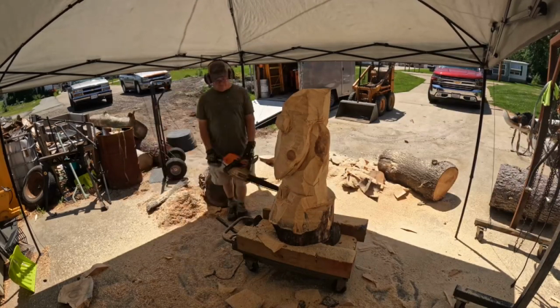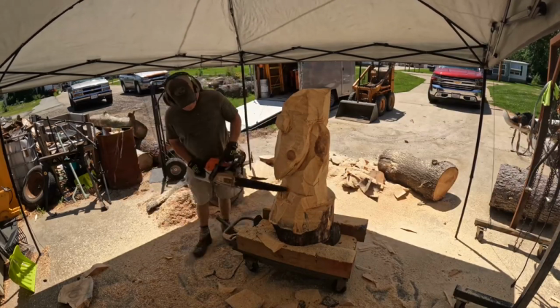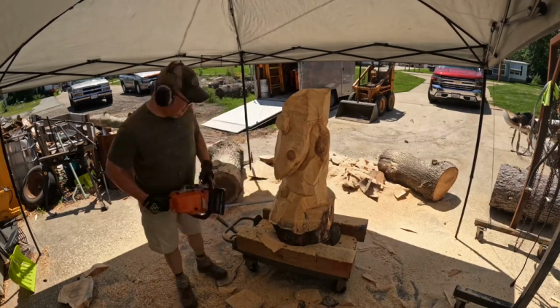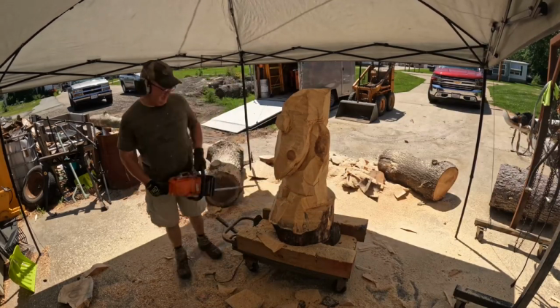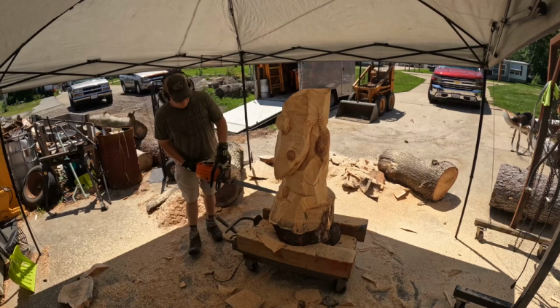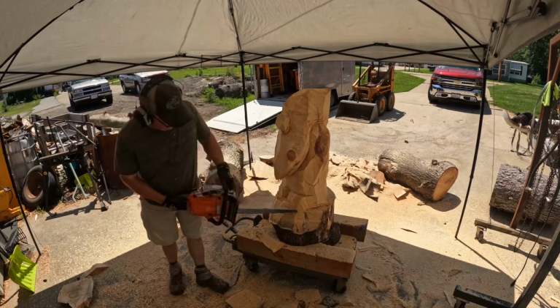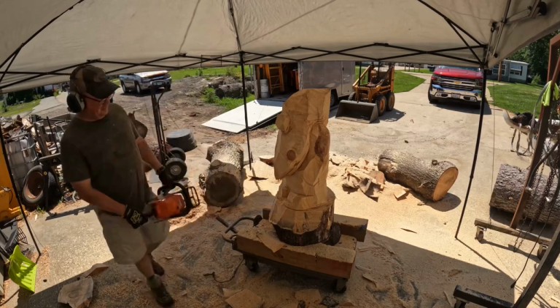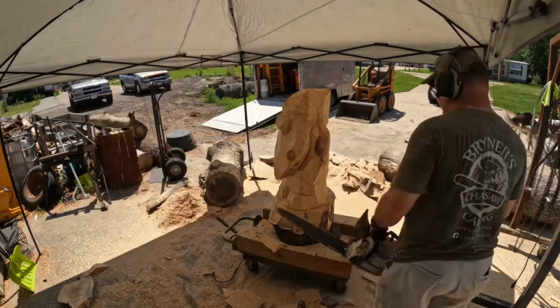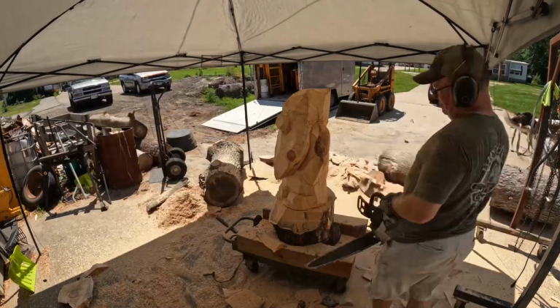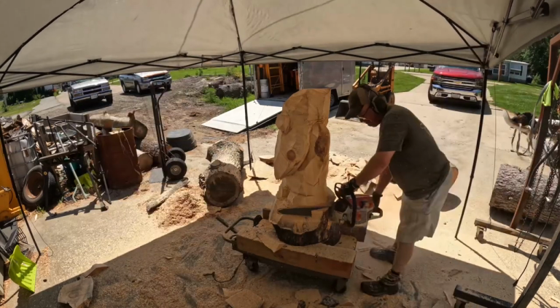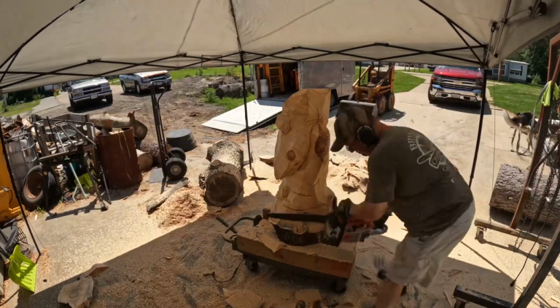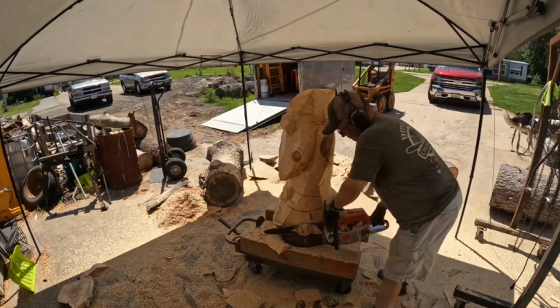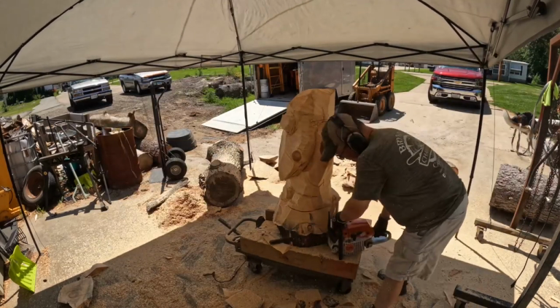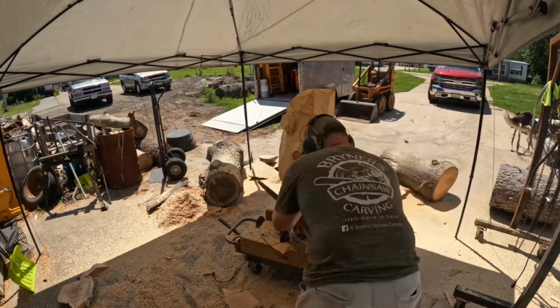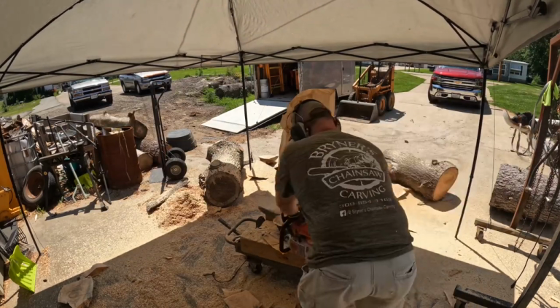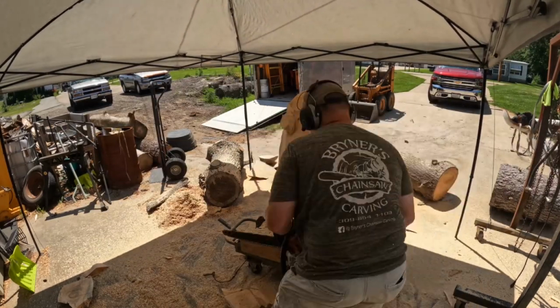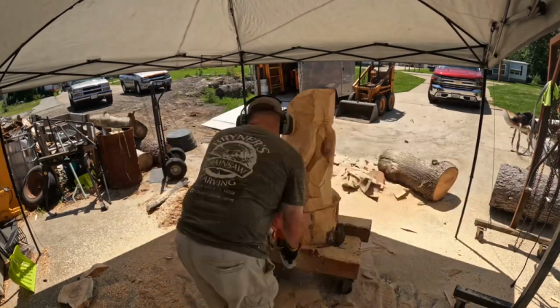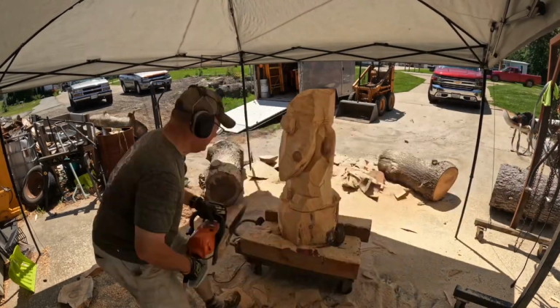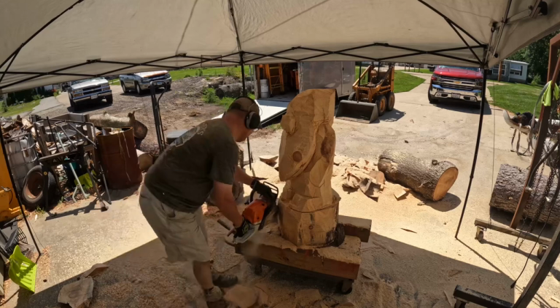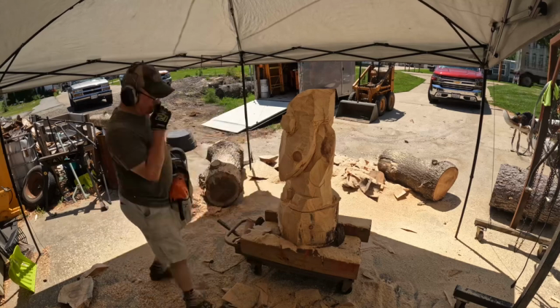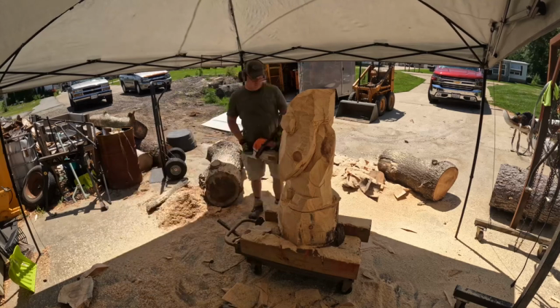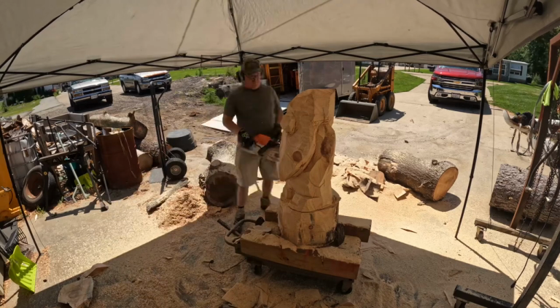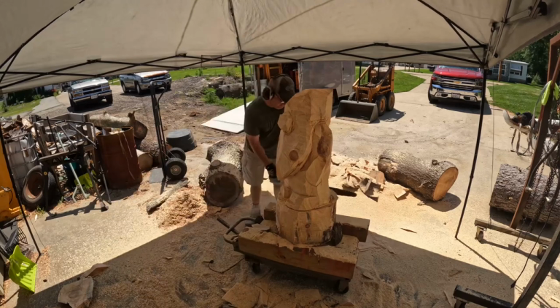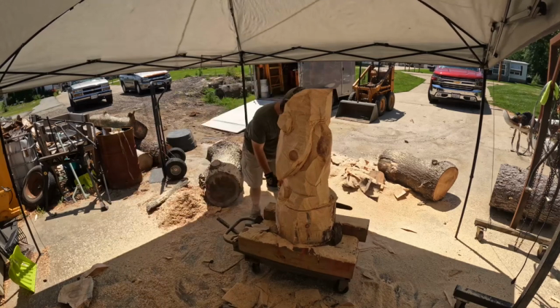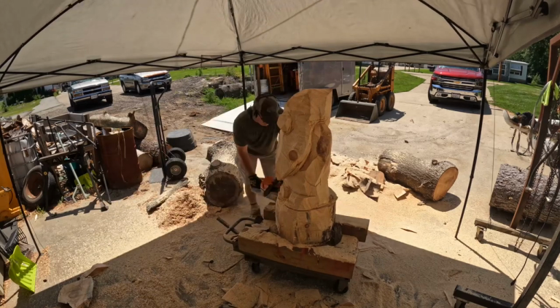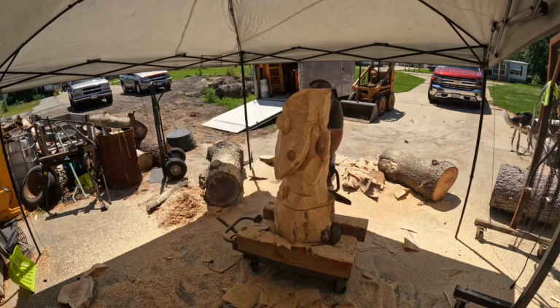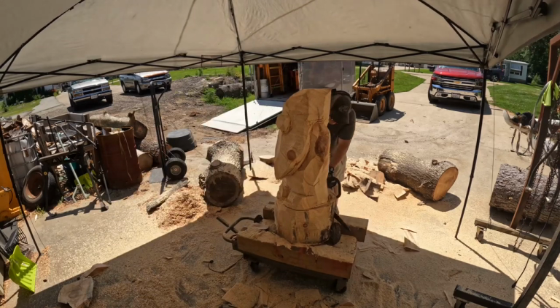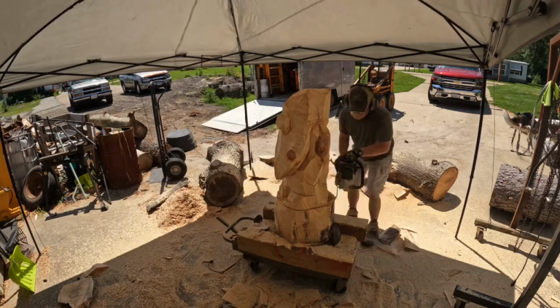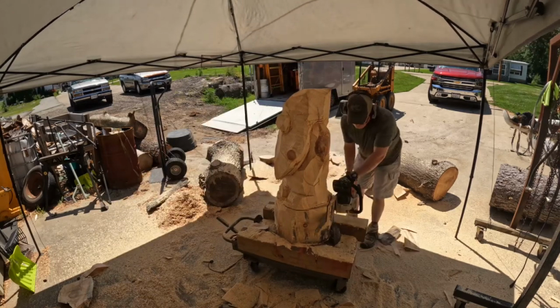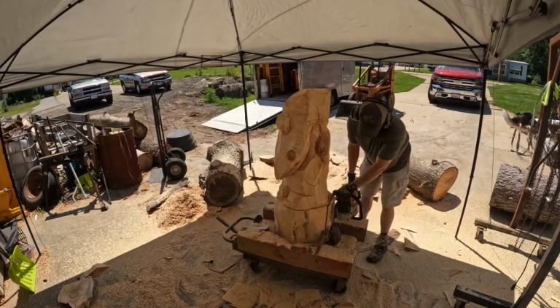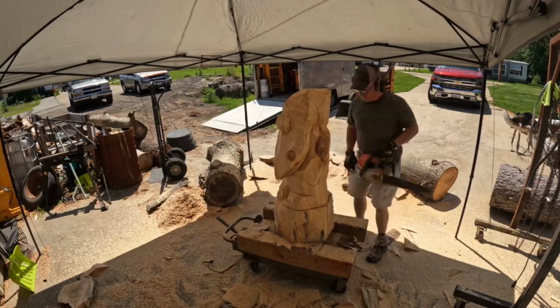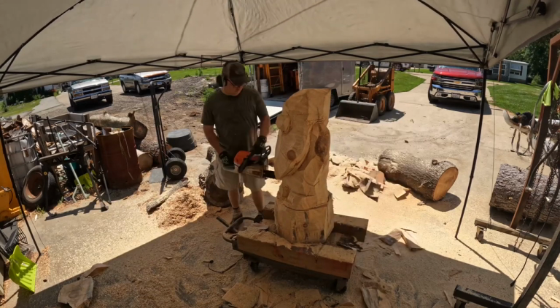Once I get a good idea of what I want, I go ahead and make the bigger cuts and commit to them. That's pretty much it.